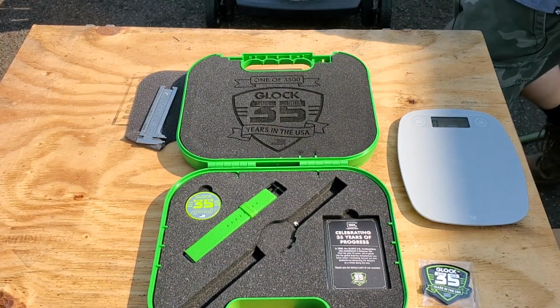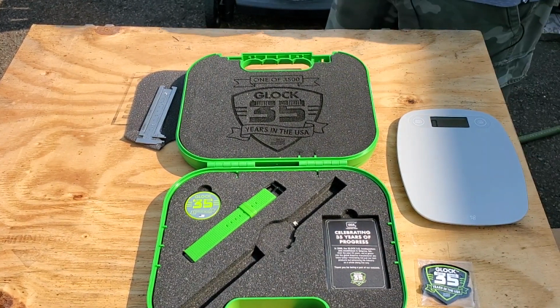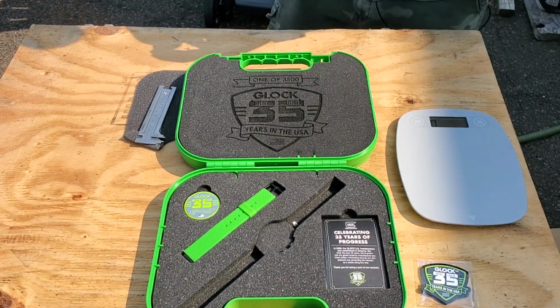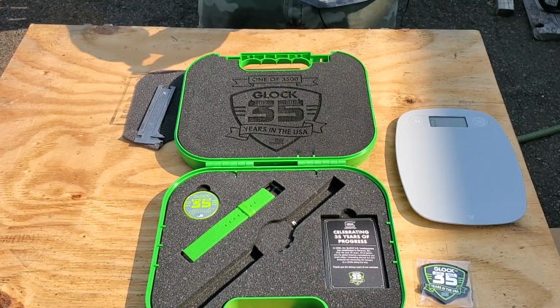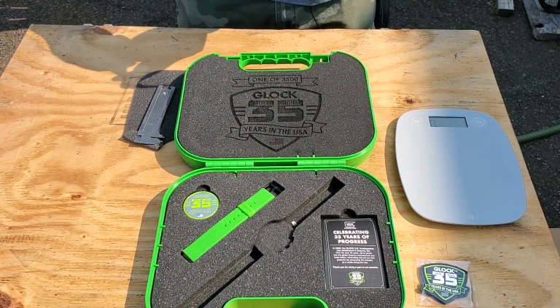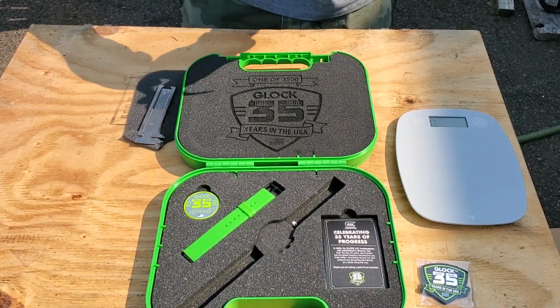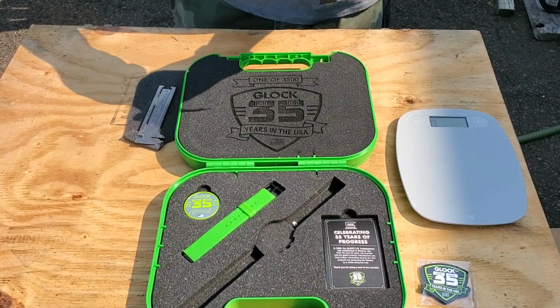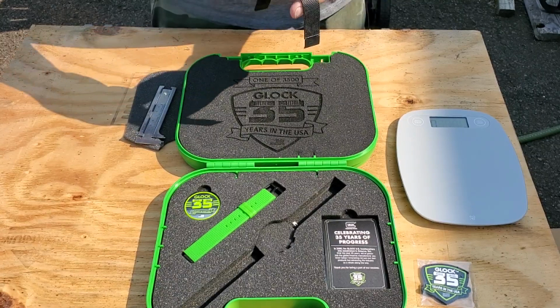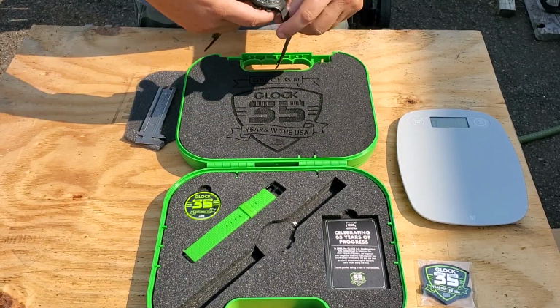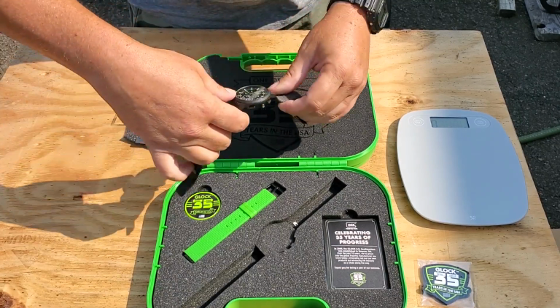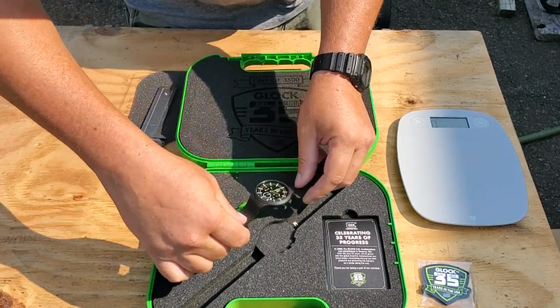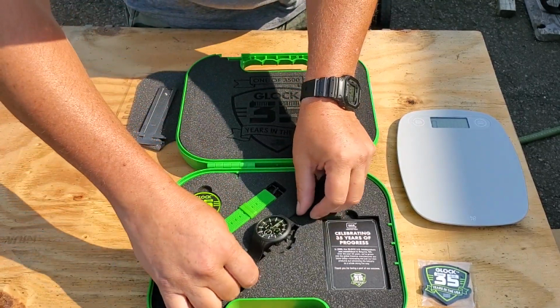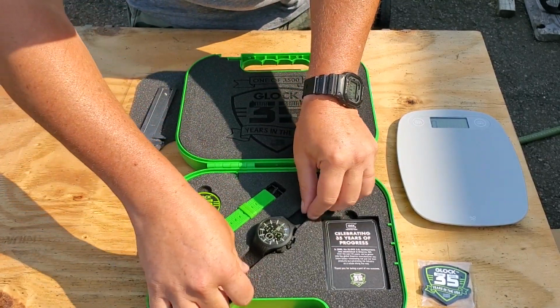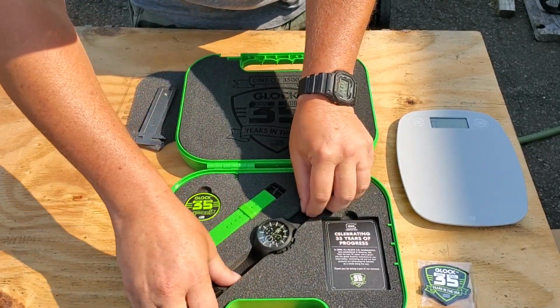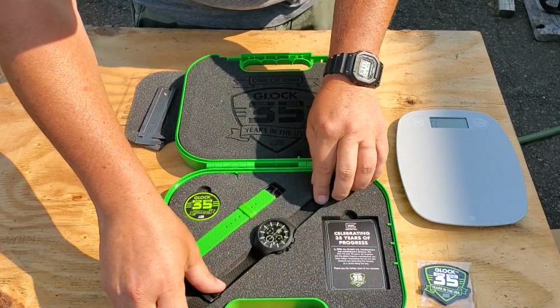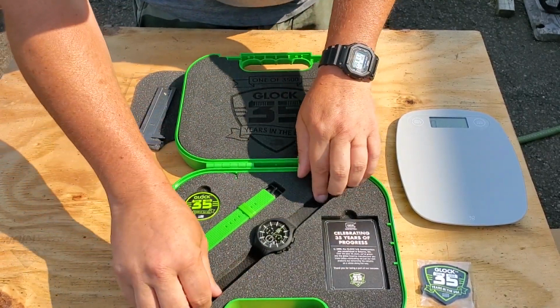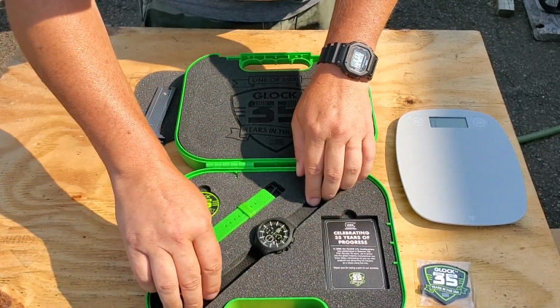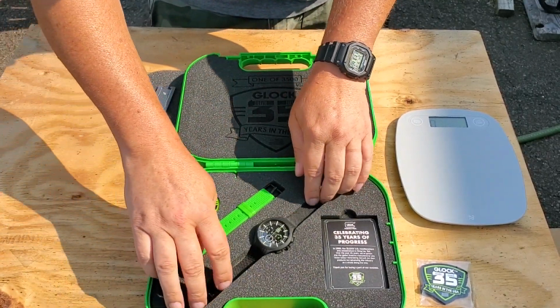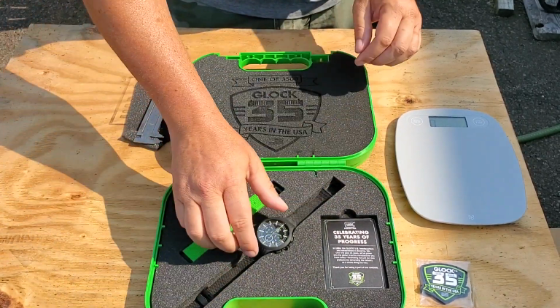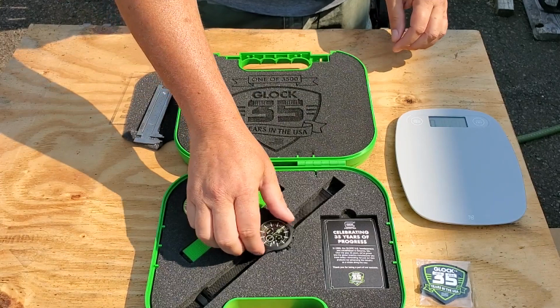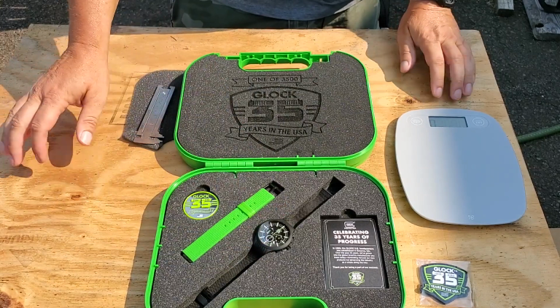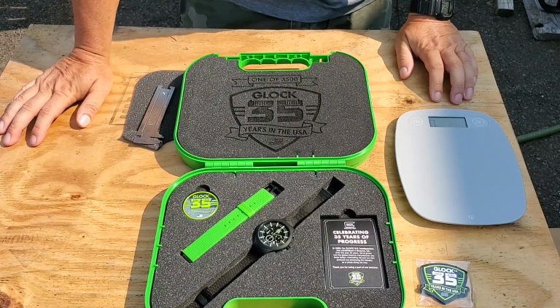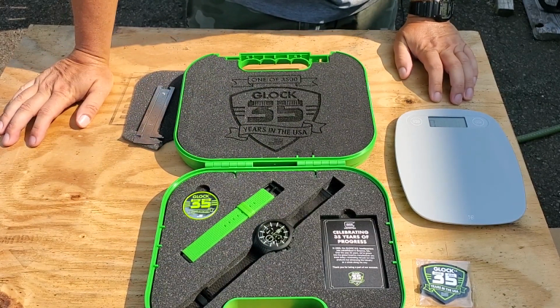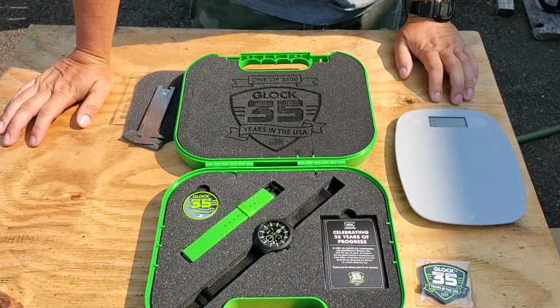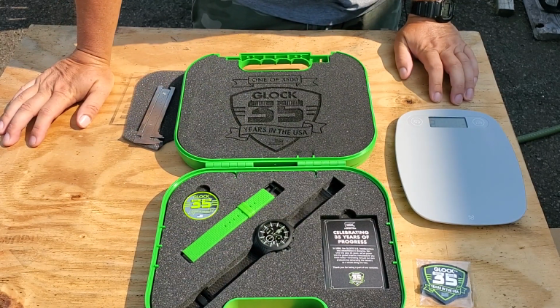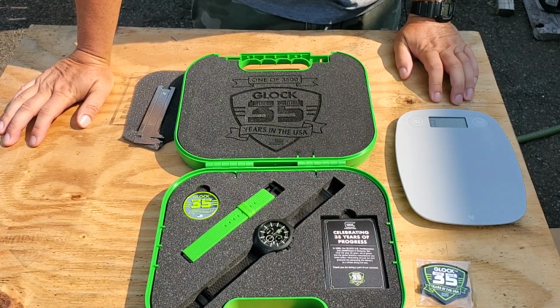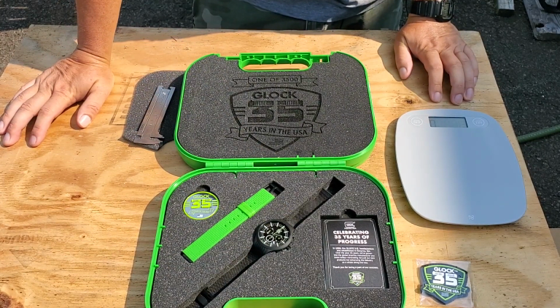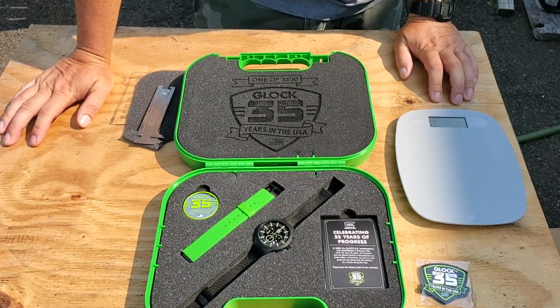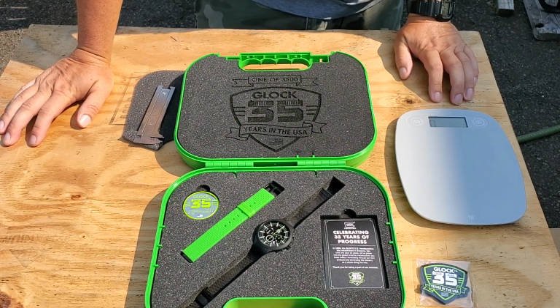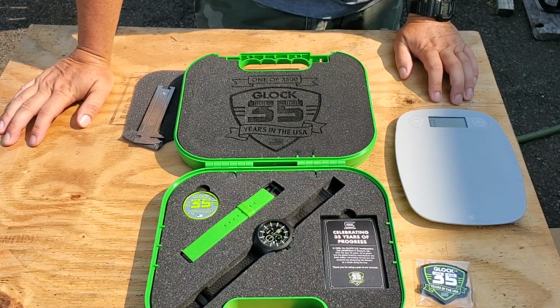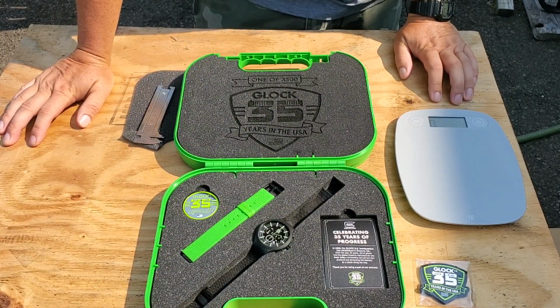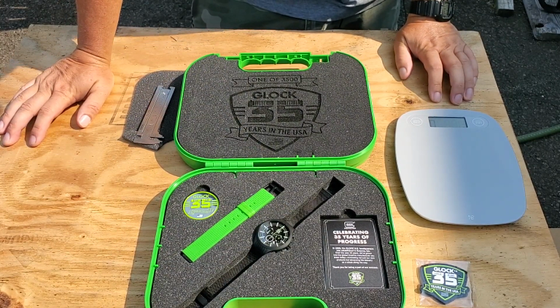It's solar powered, so I have to set the time. But yeah, it feels quality. Pretty happy with it.